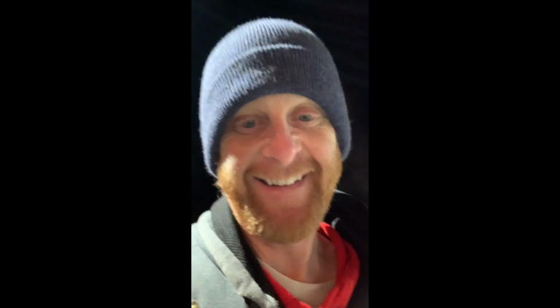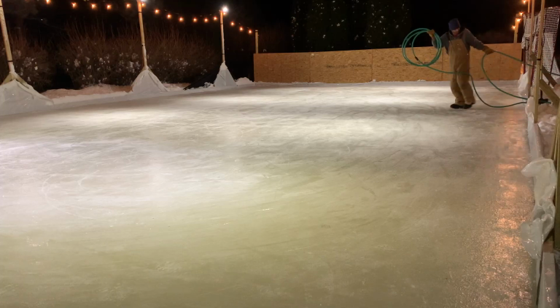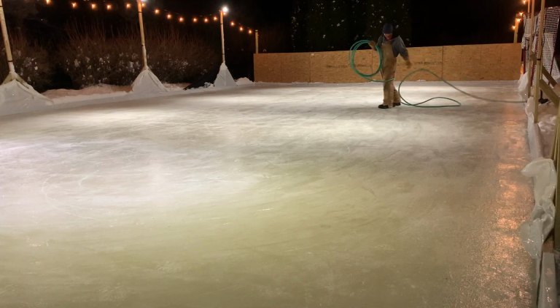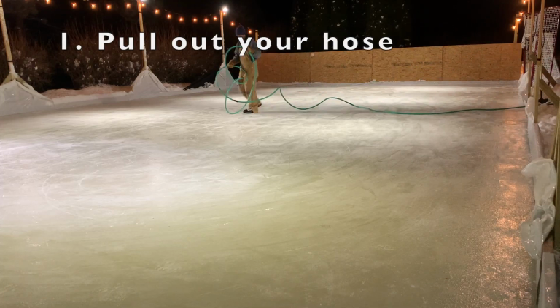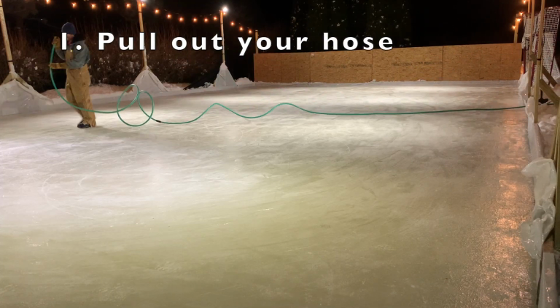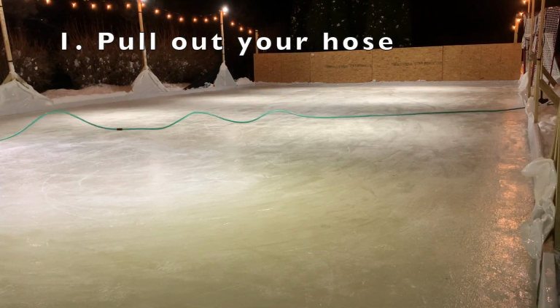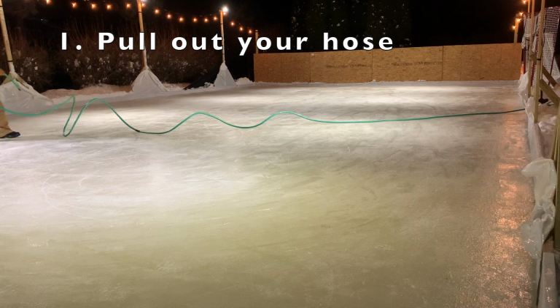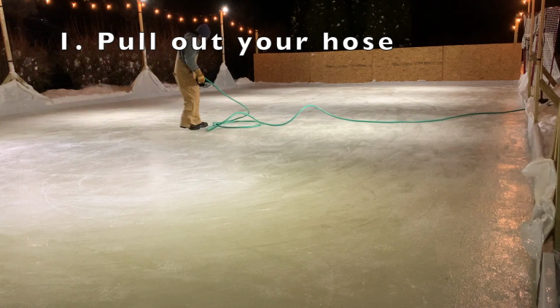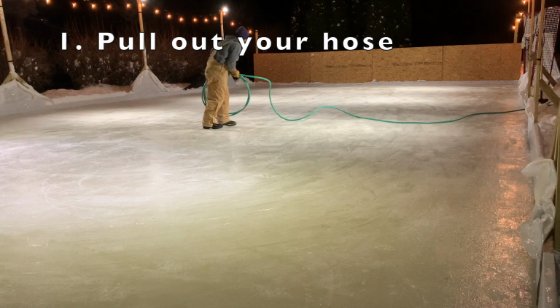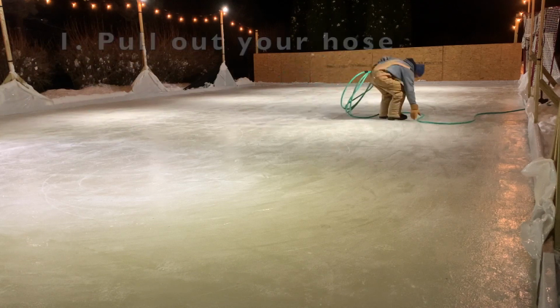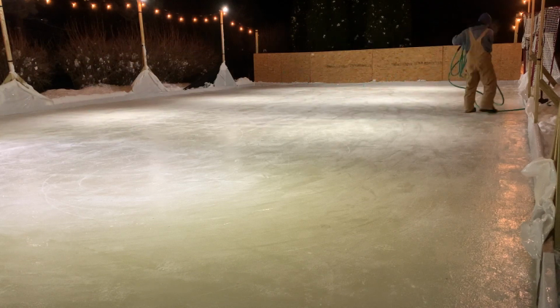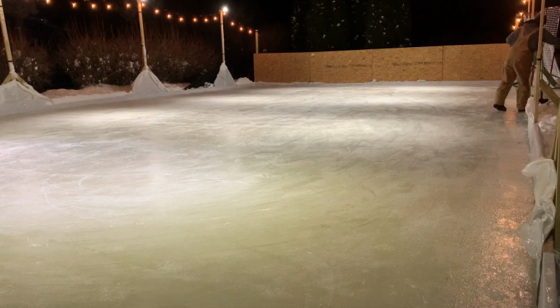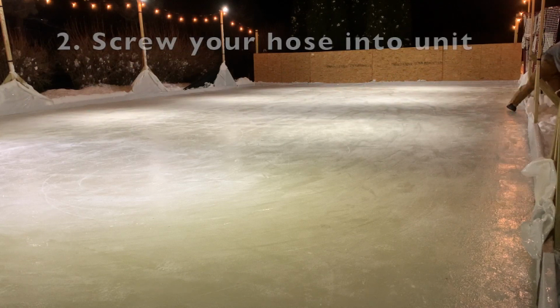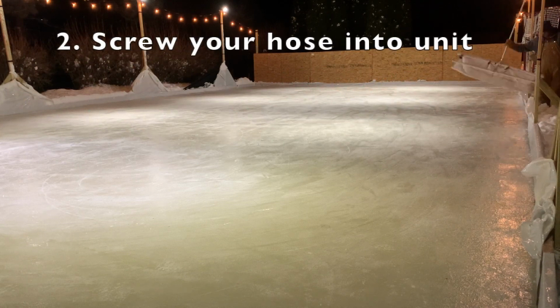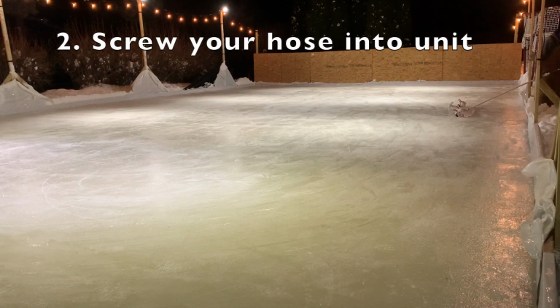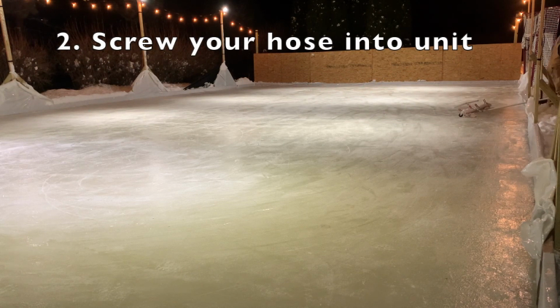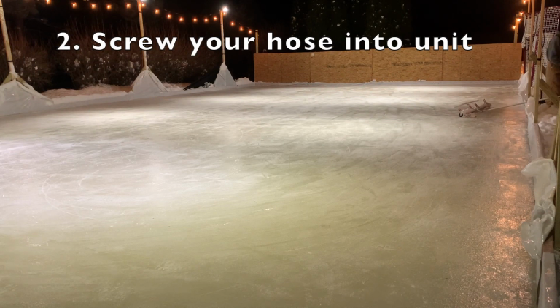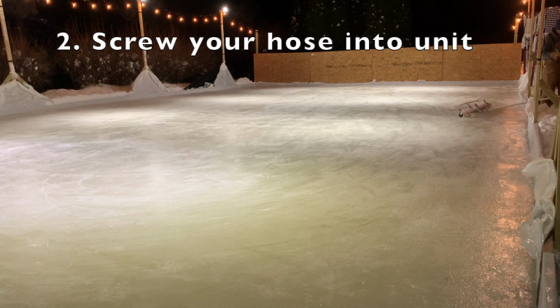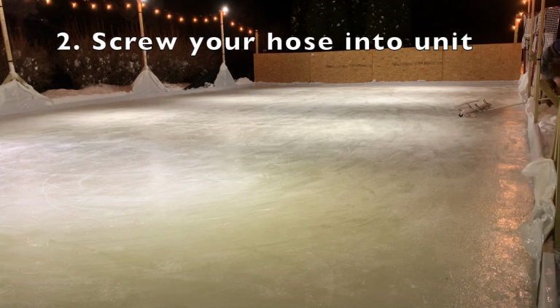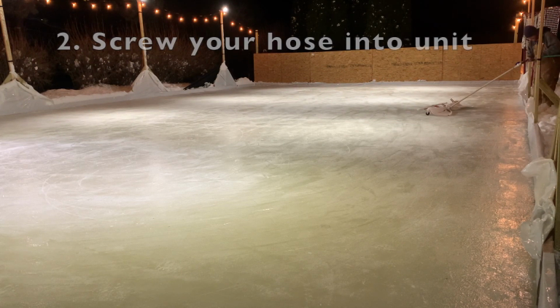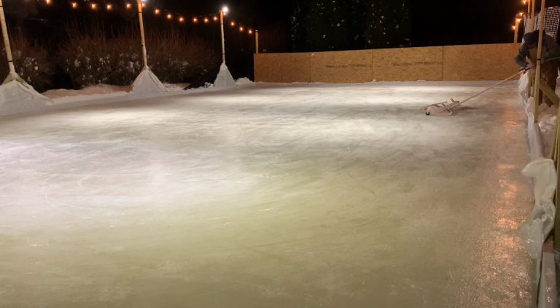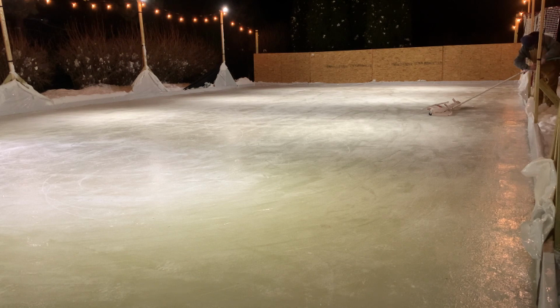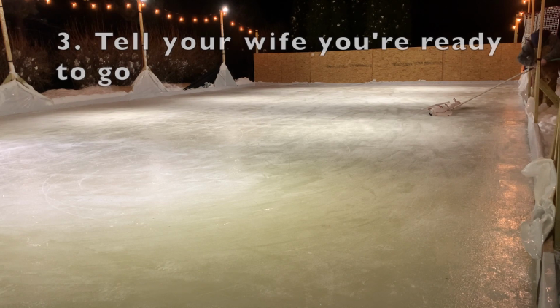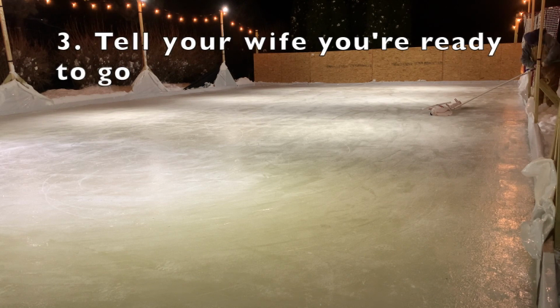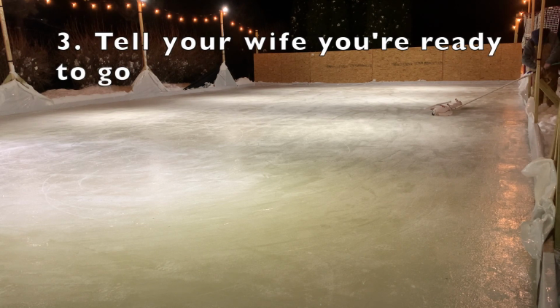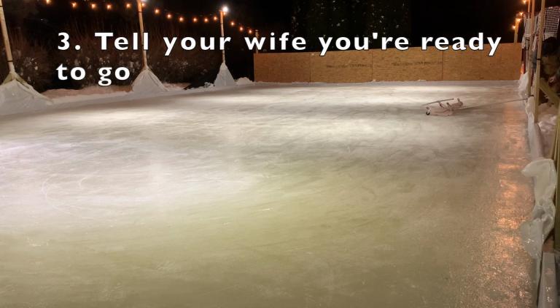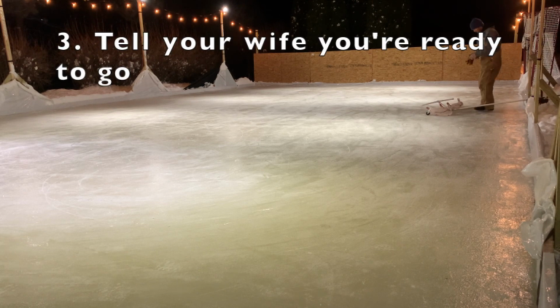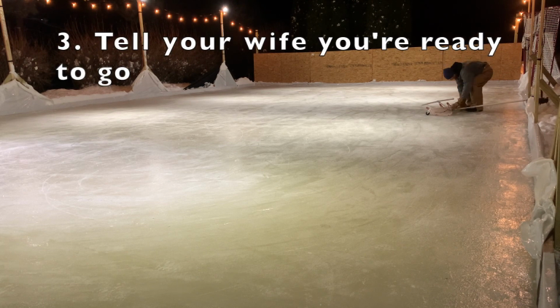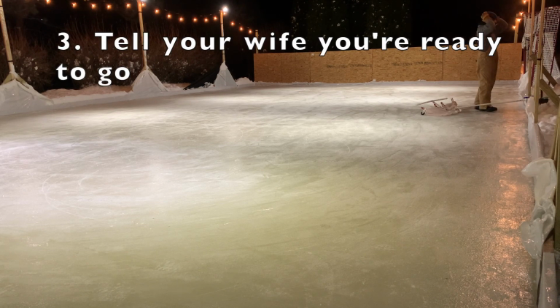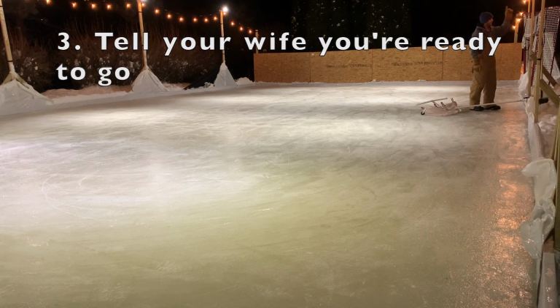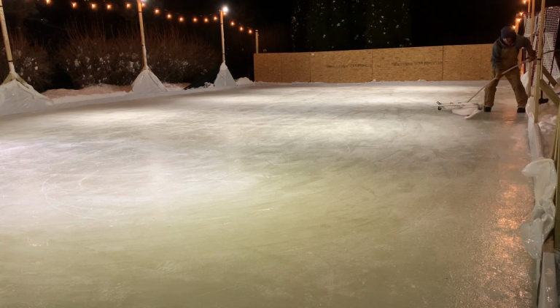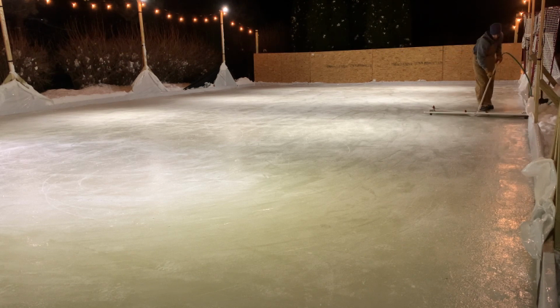First, I pull my hose out on the ice. Then I hook up my zamboni with its connections. Then I tell my wife to turn on the hose.